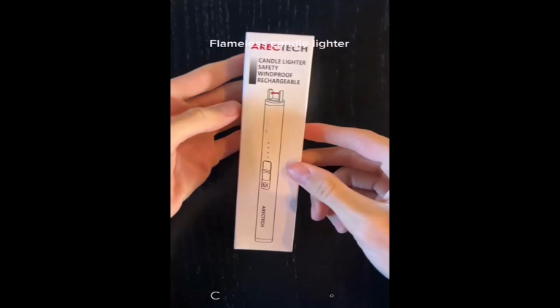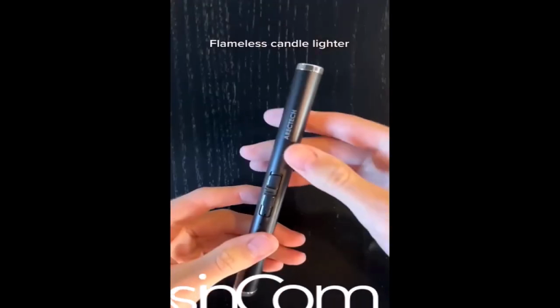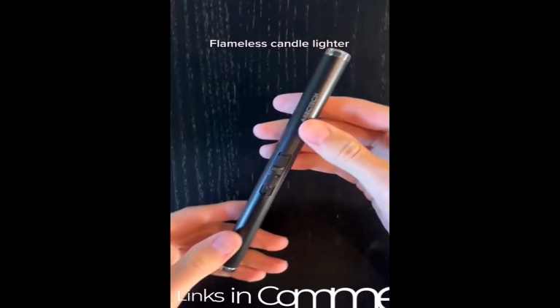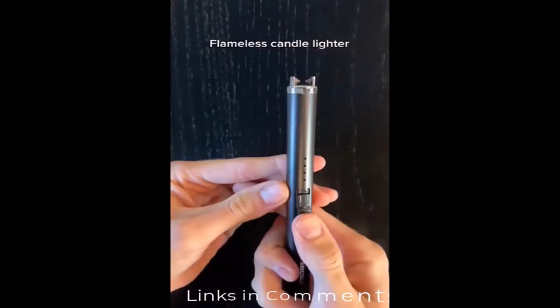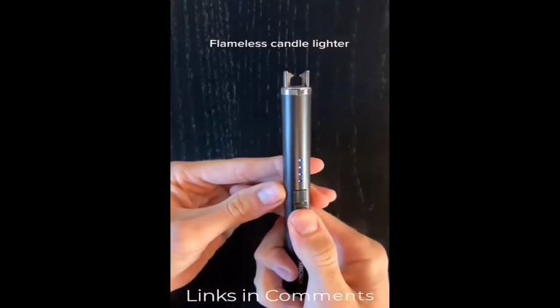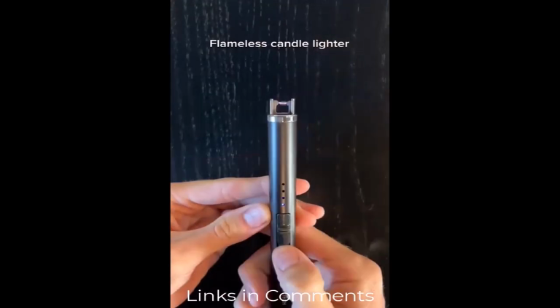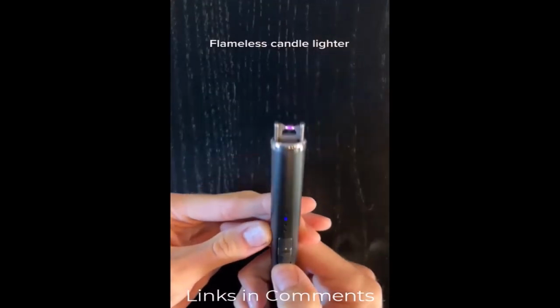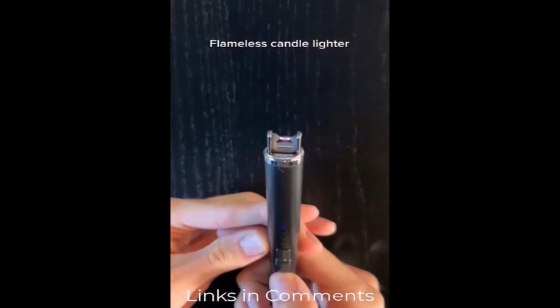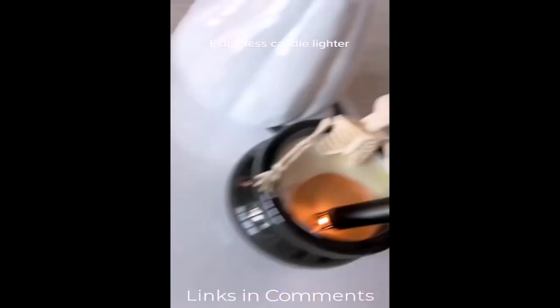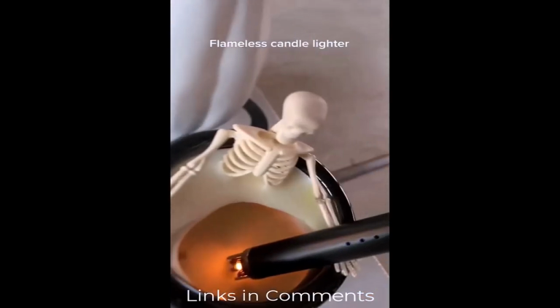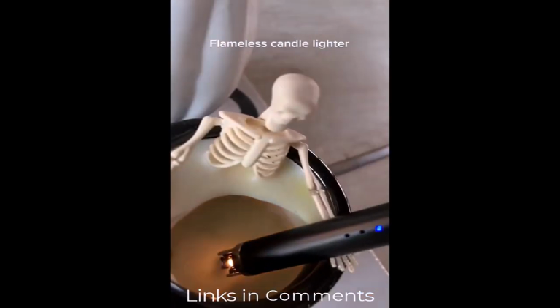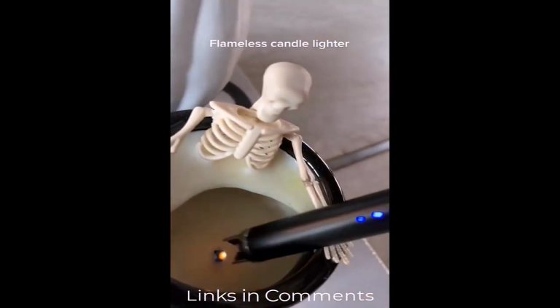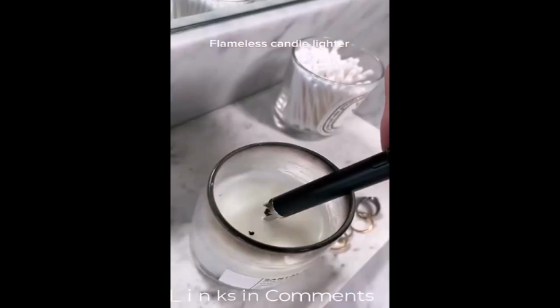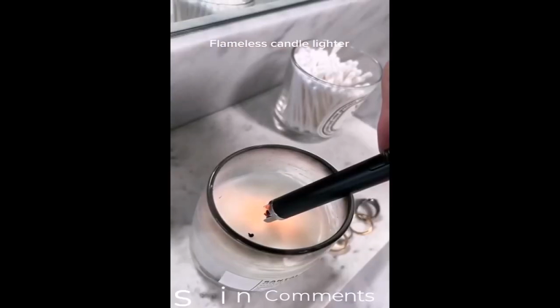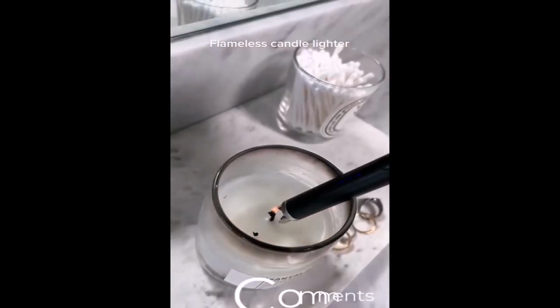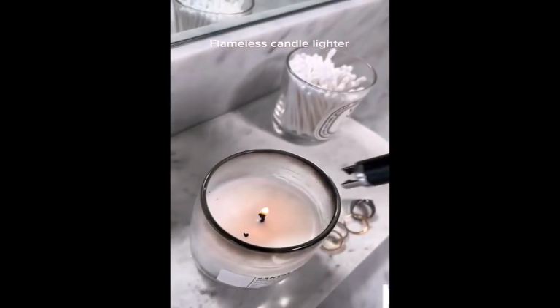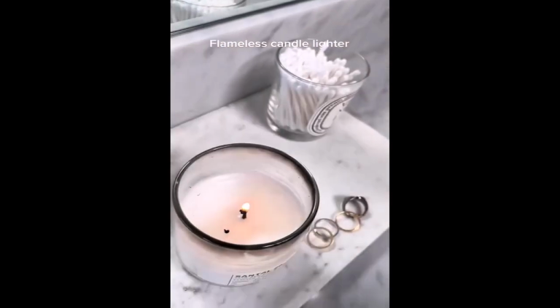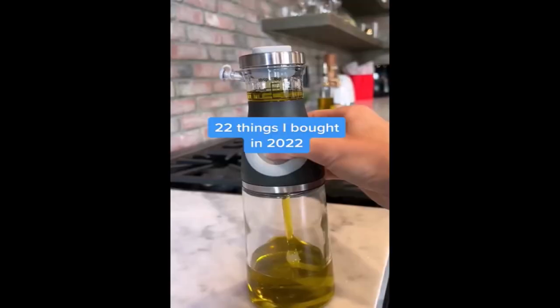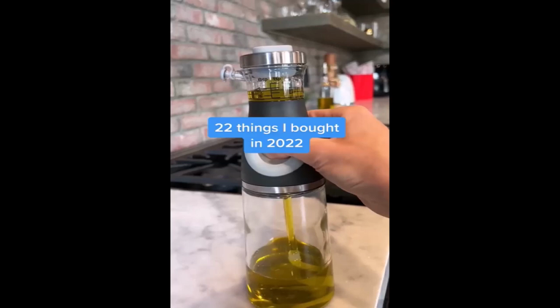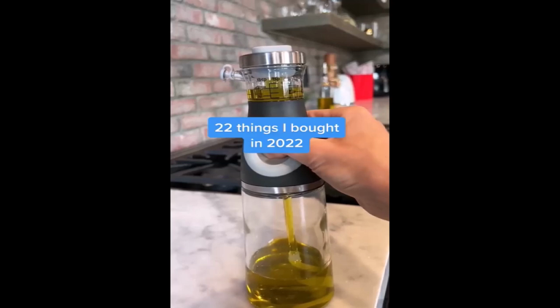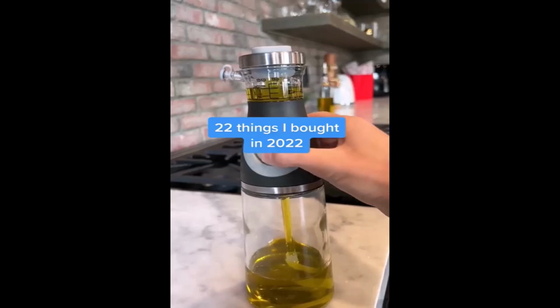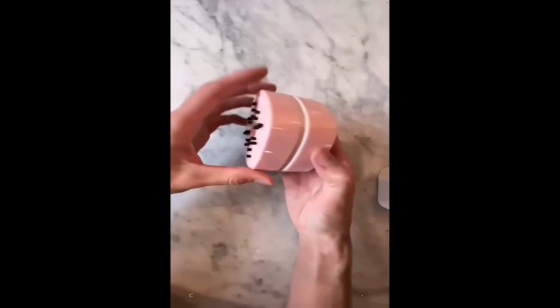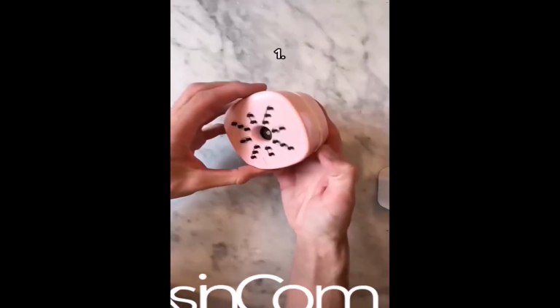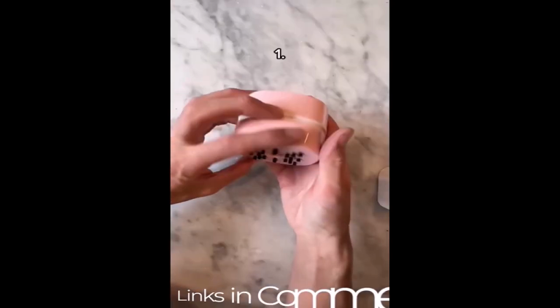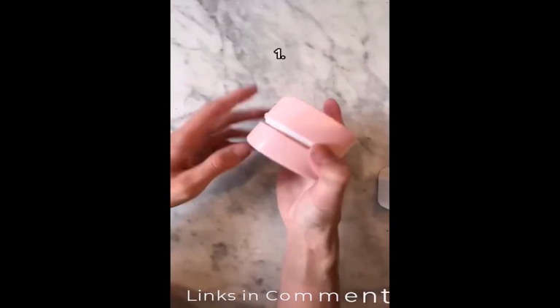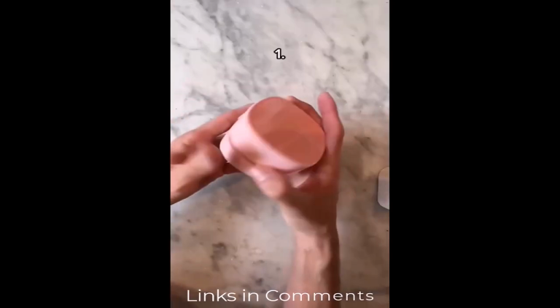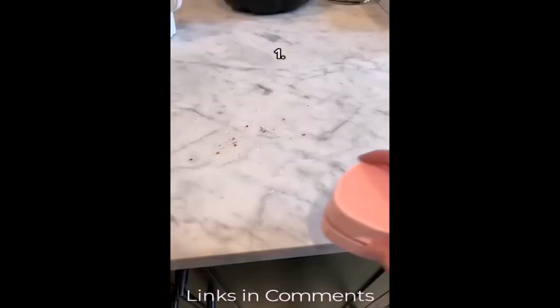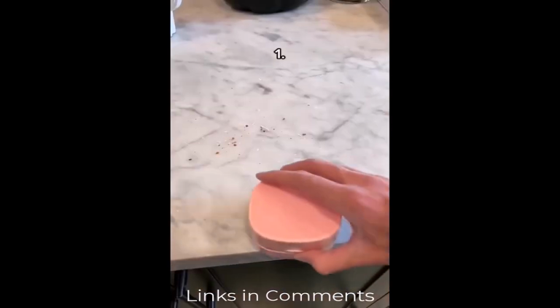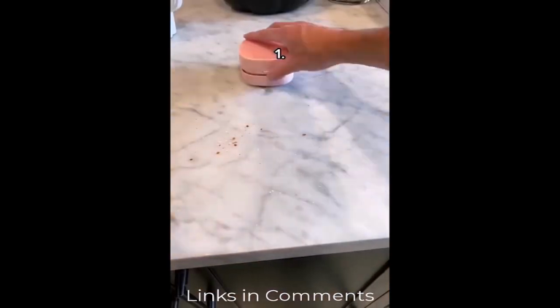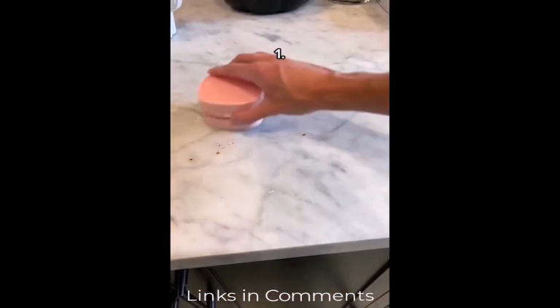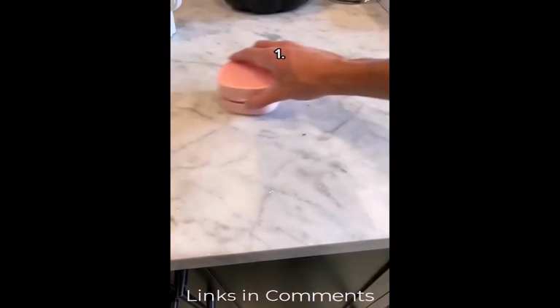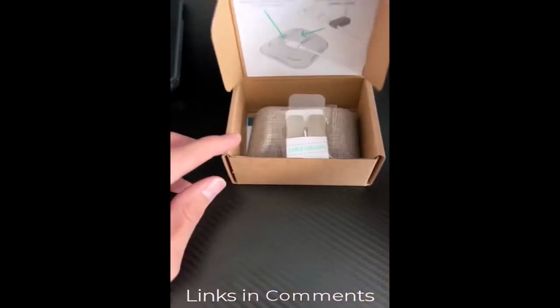This is a plasma candle lighter which uses electricity to light candles. It's also rechargeable so you never need a new one. 22 things I bought this year. This is a mini vacuum for your kitchen — it's really good at cleaning small messes.